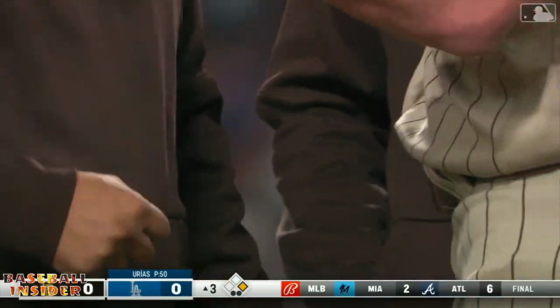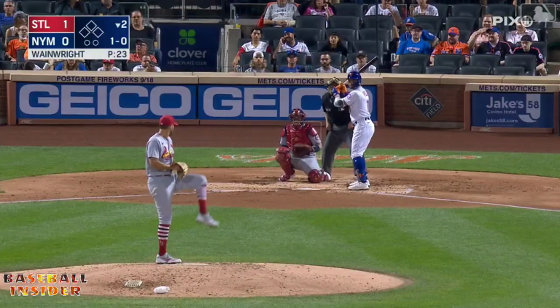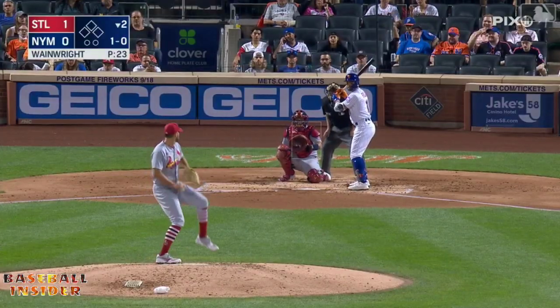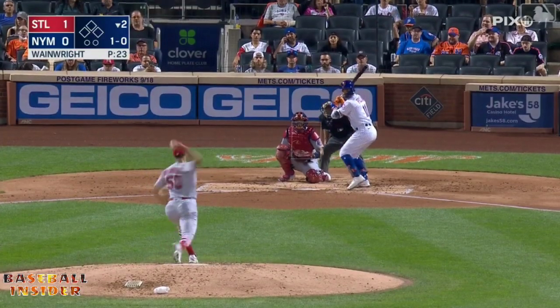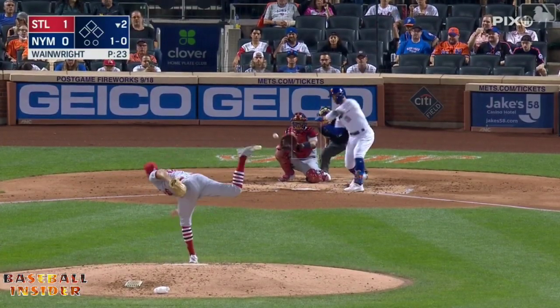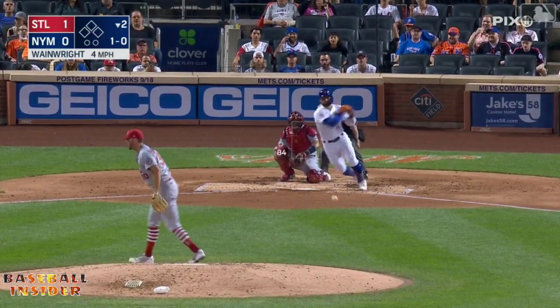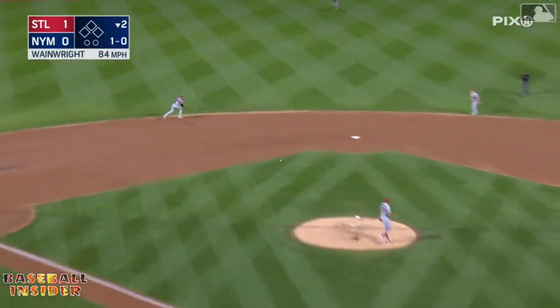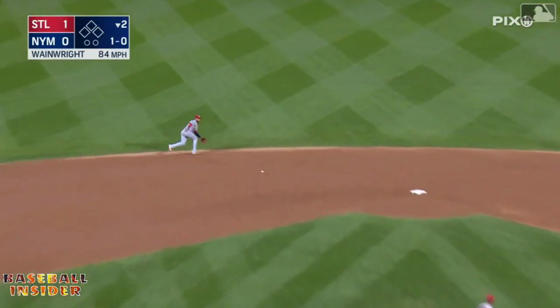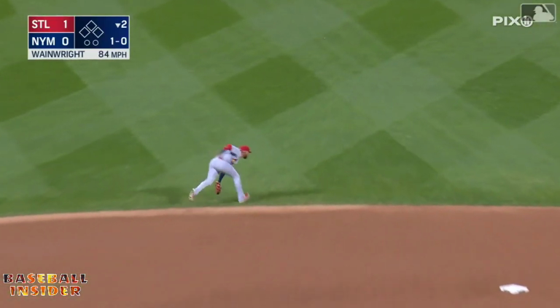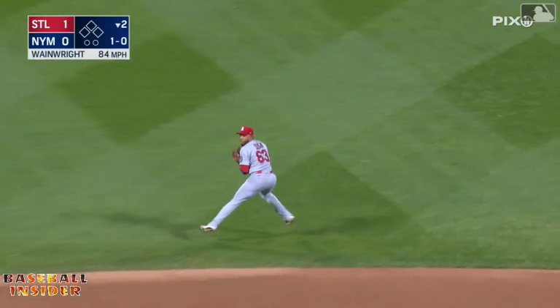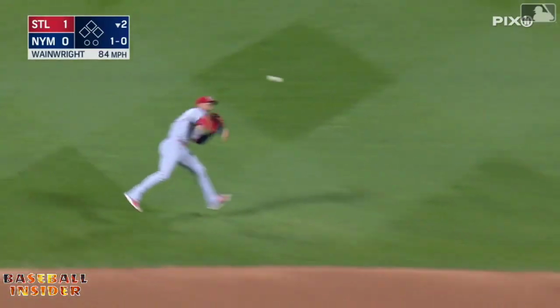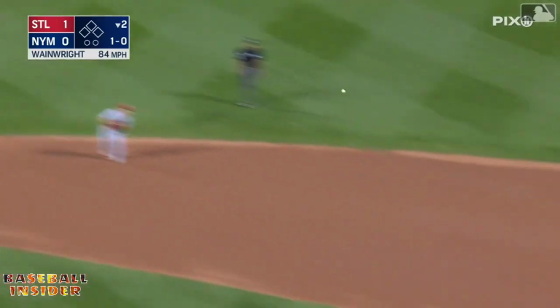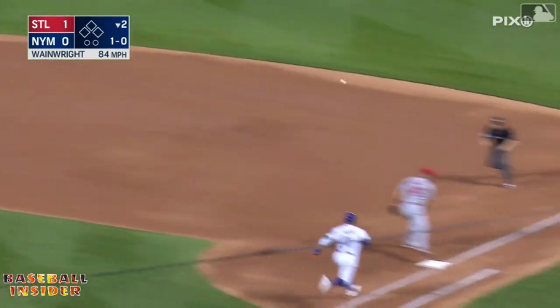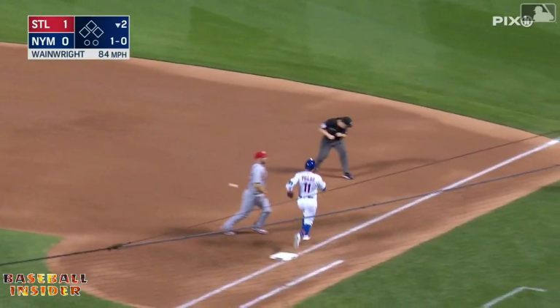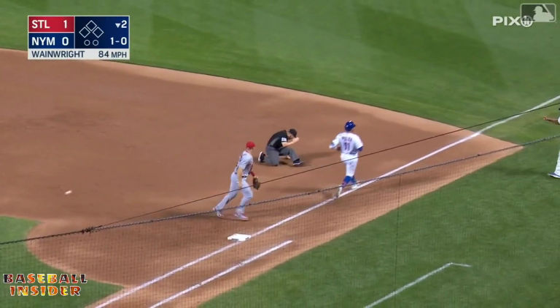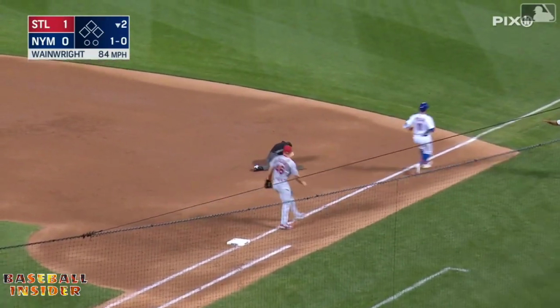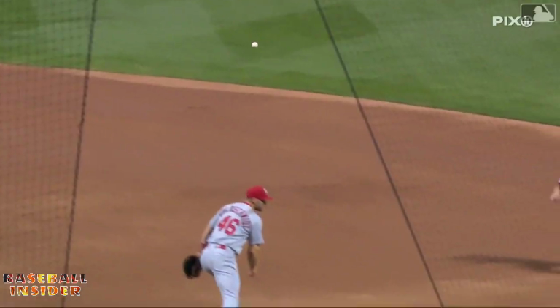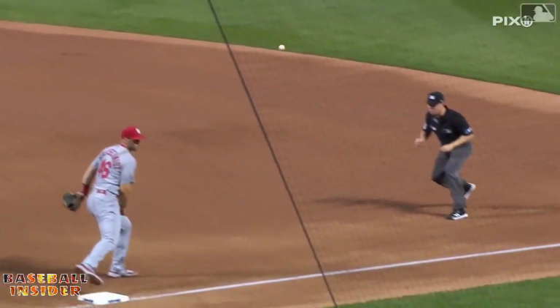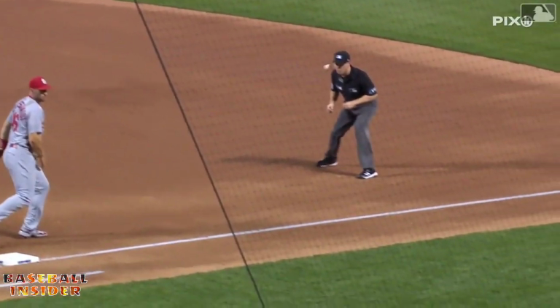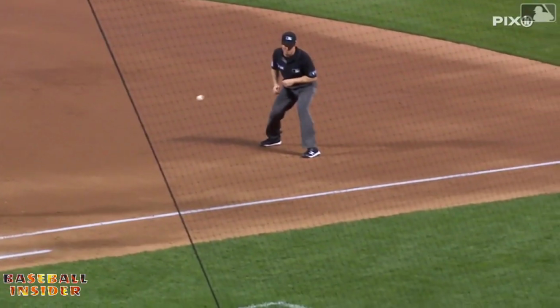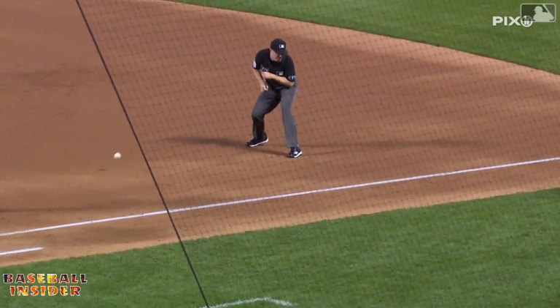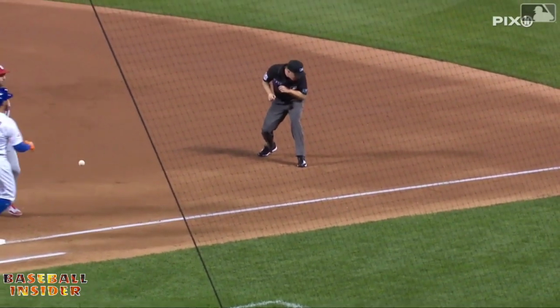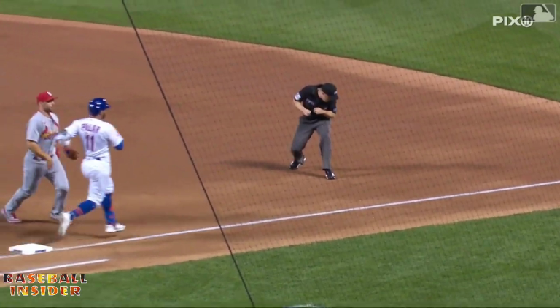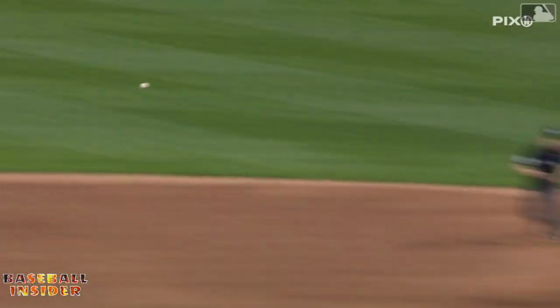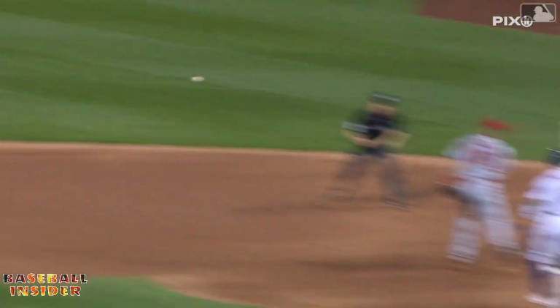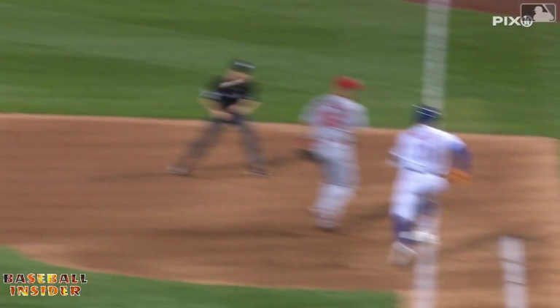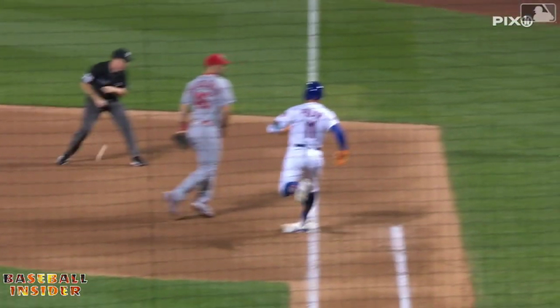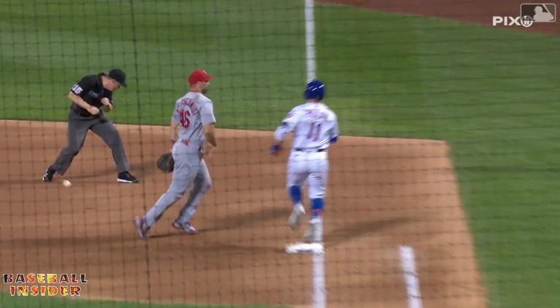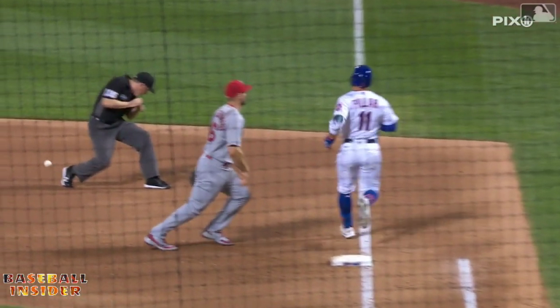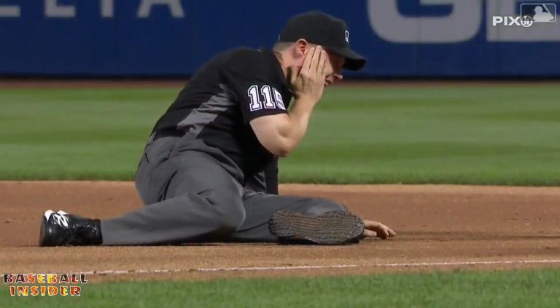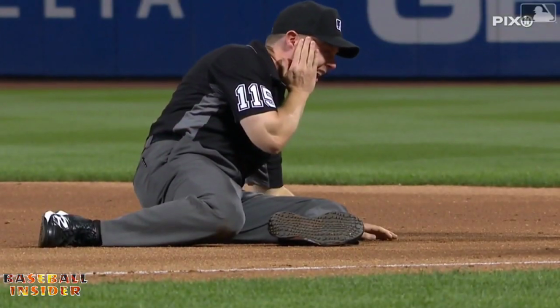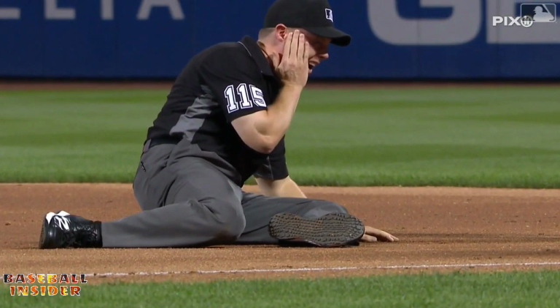Billard hits one back toward the middle — Escobar to his left, nice play, spins around — but he throws it away and it hits the first base umpire, Jim Valentine, right in the side of the face.